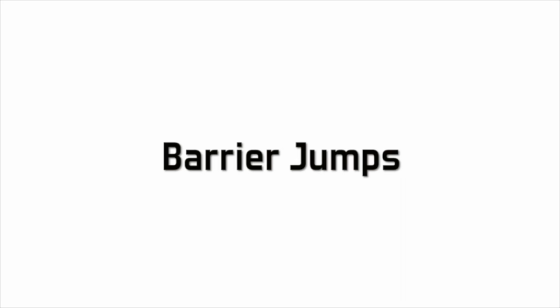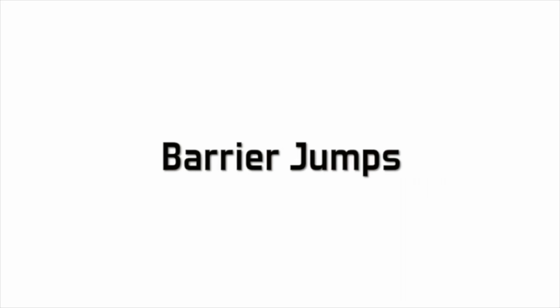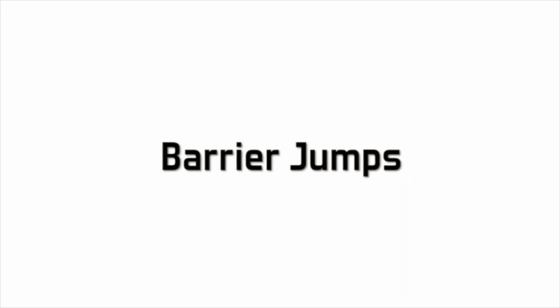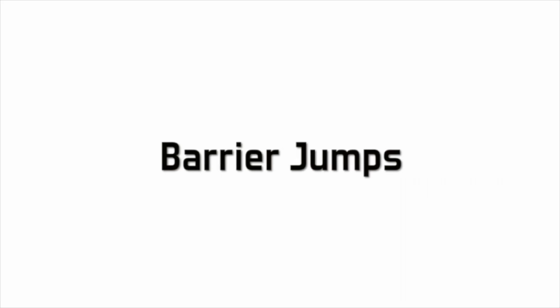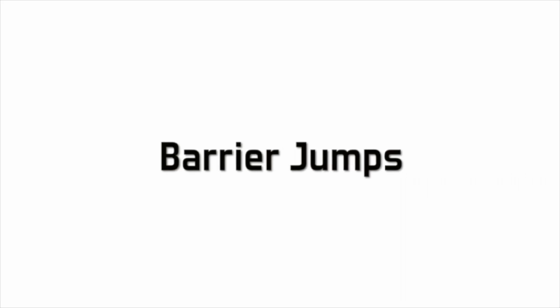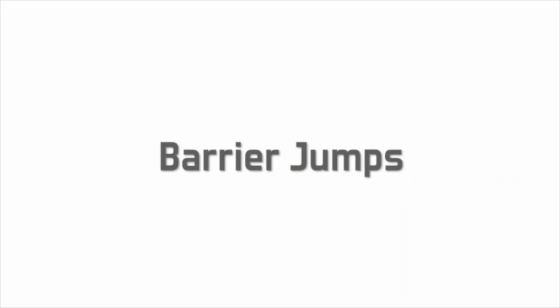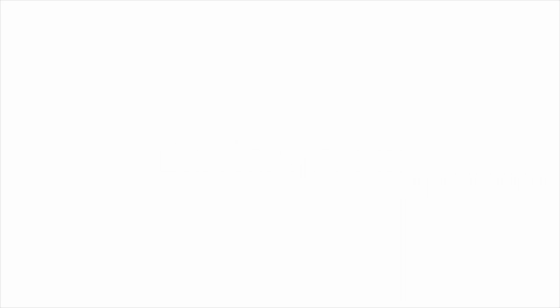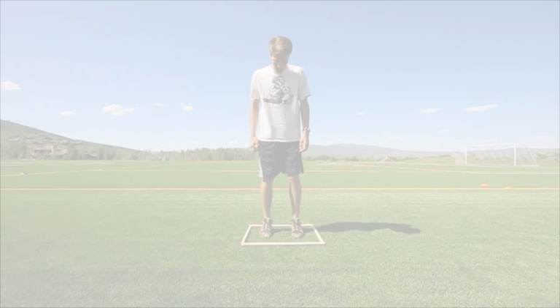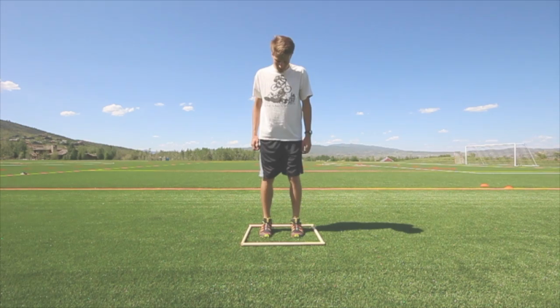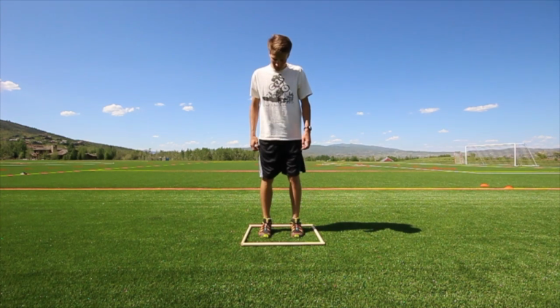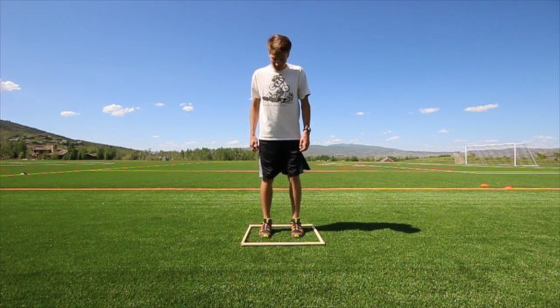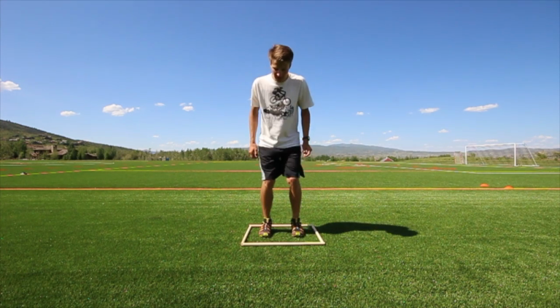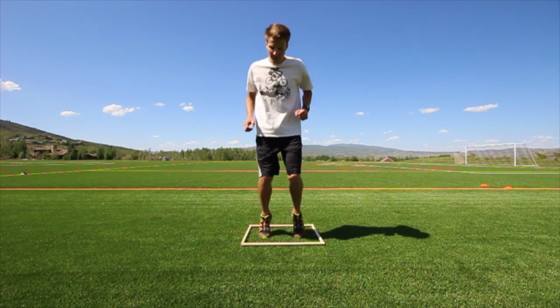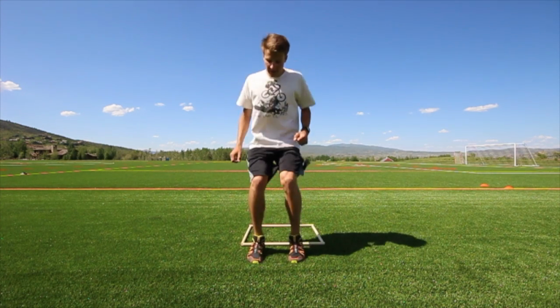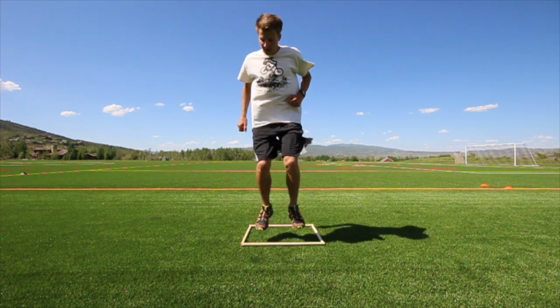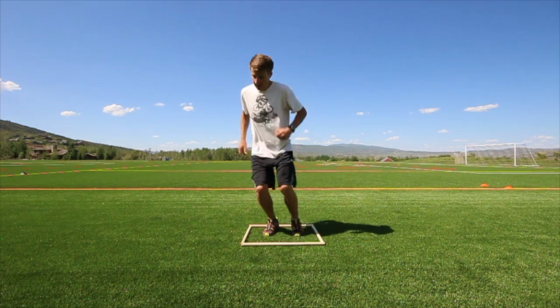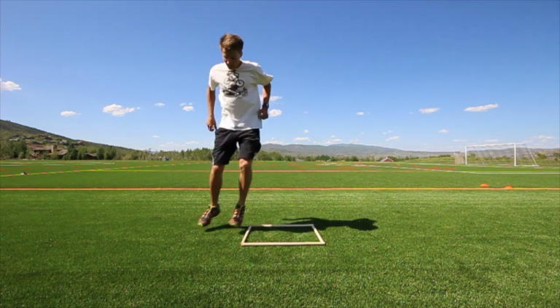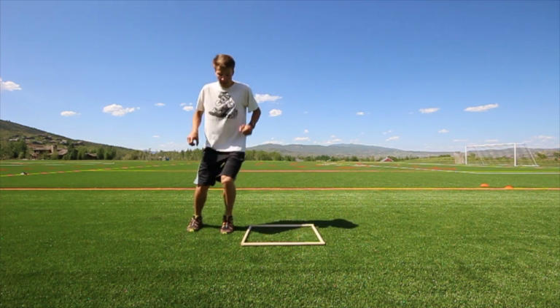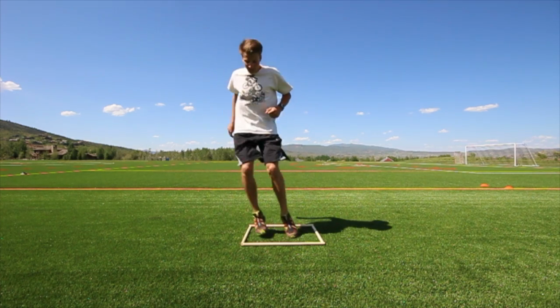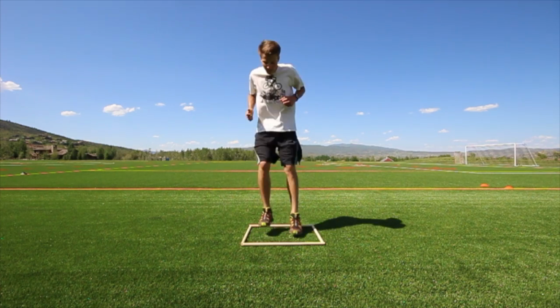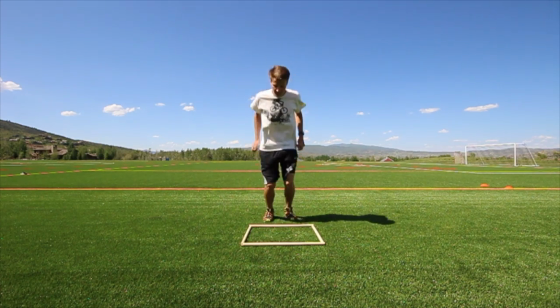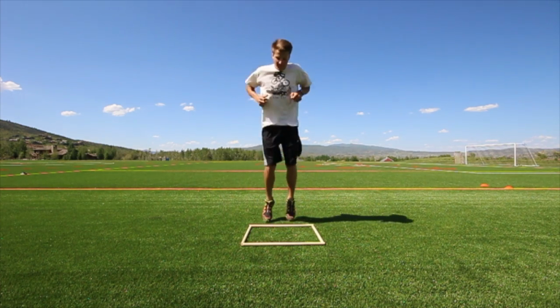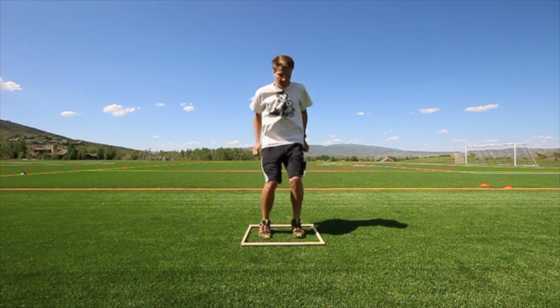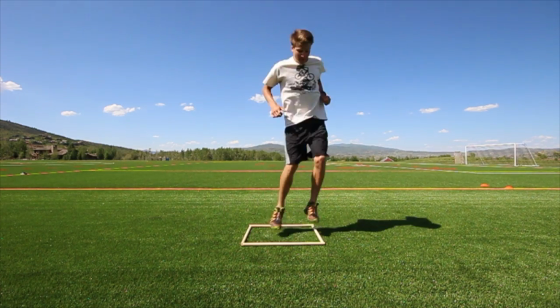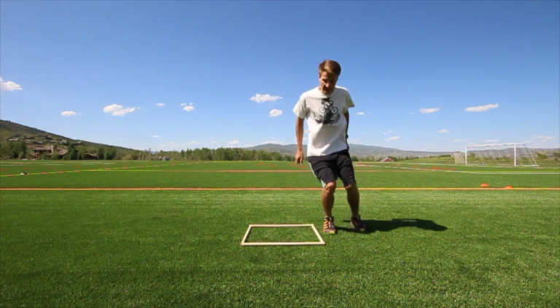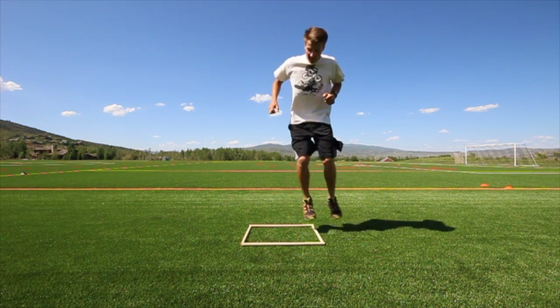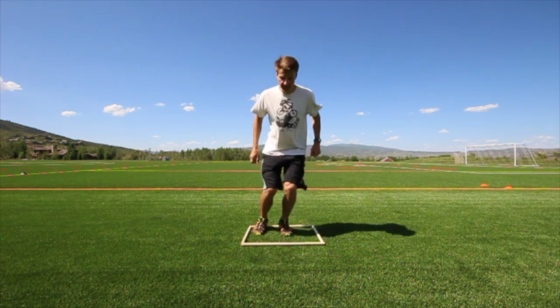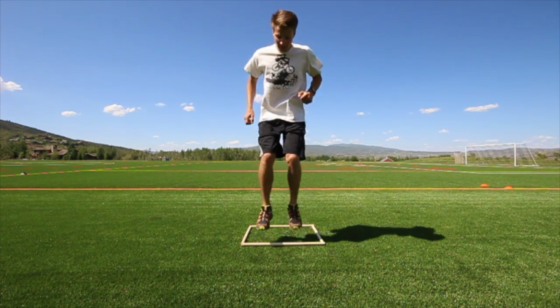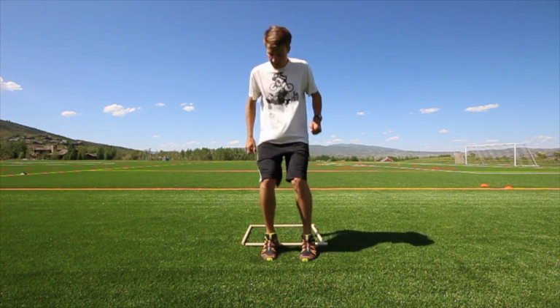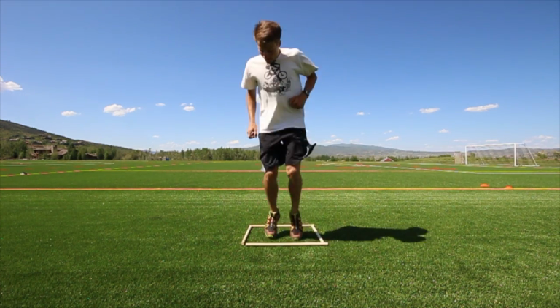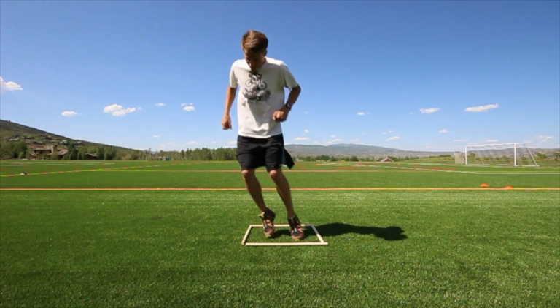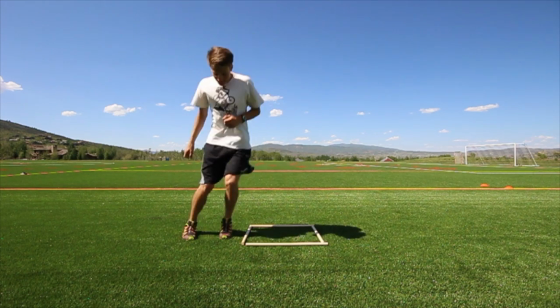For the barrier jumps, set up four hurdles. Start in the middle and then jump out of the box in each direction. Make sure you focus on good balance and quick foot contacts.